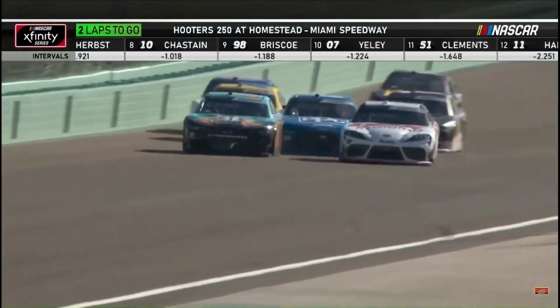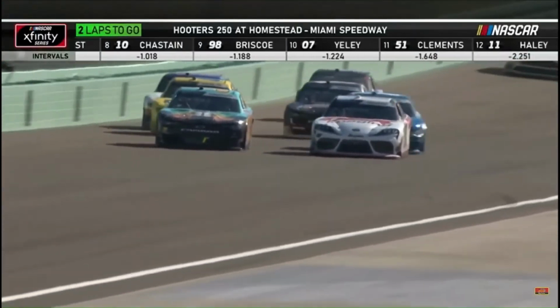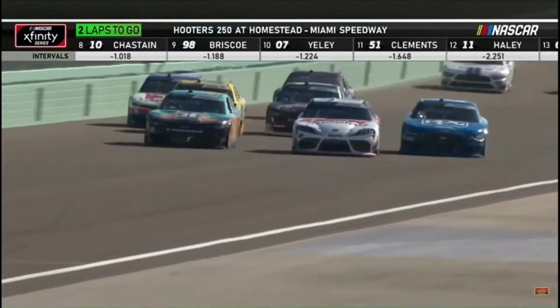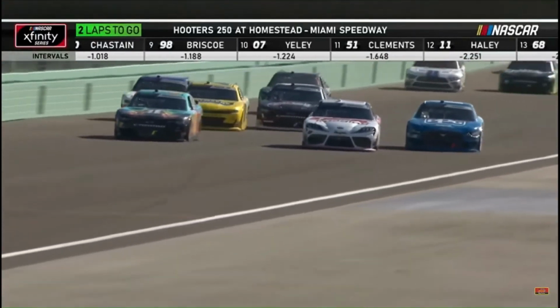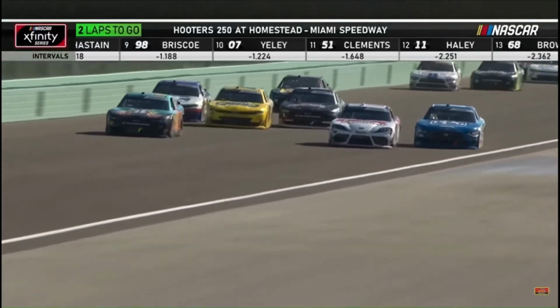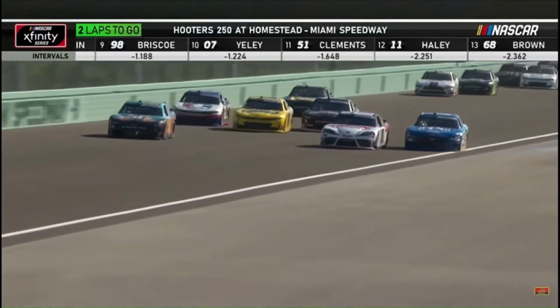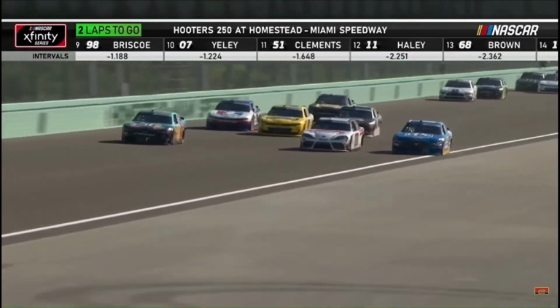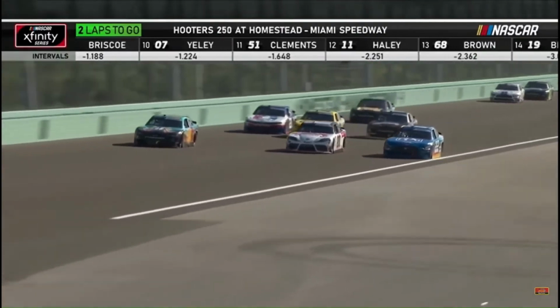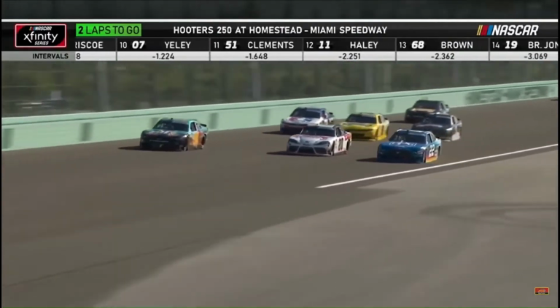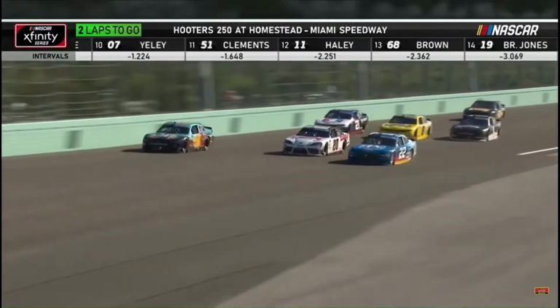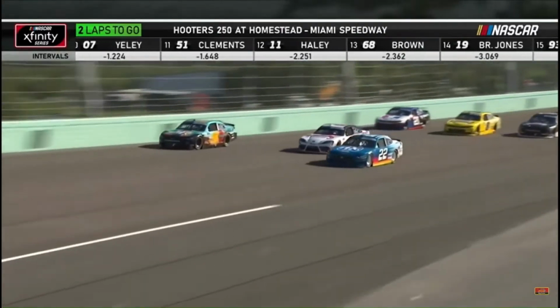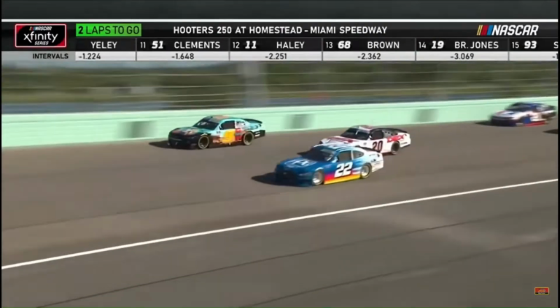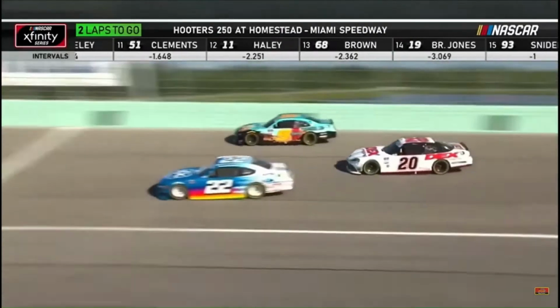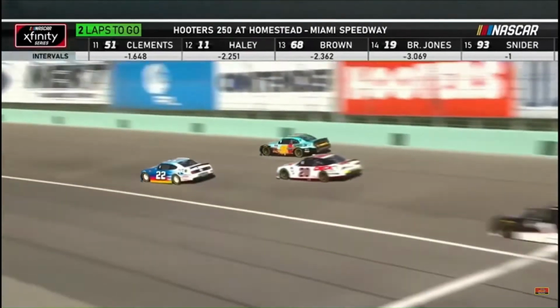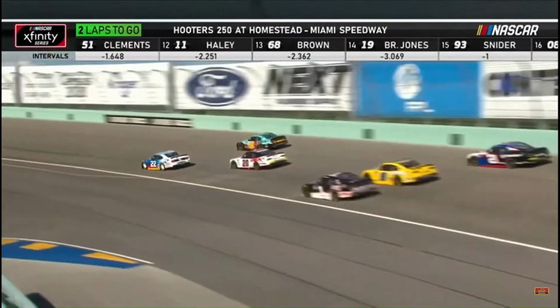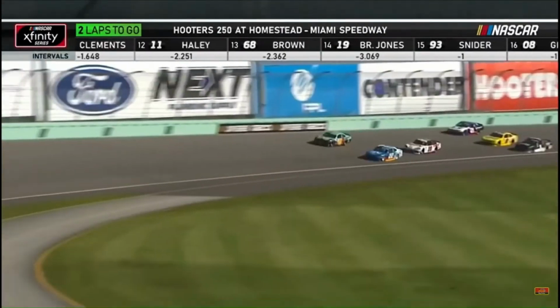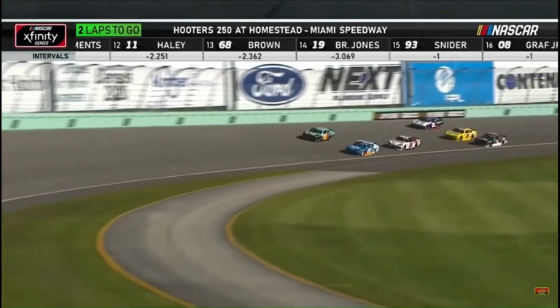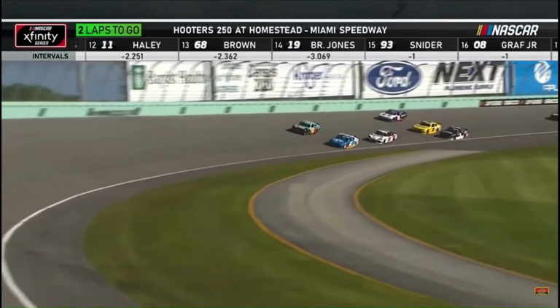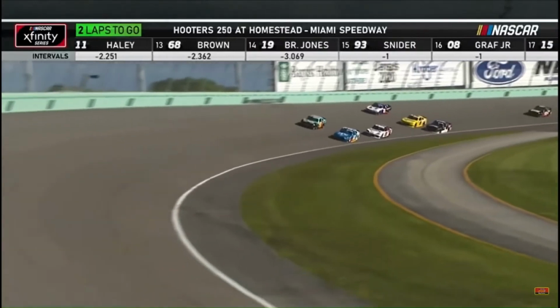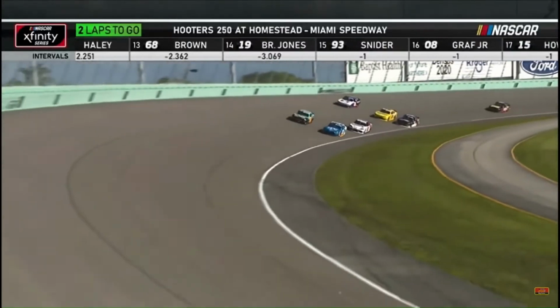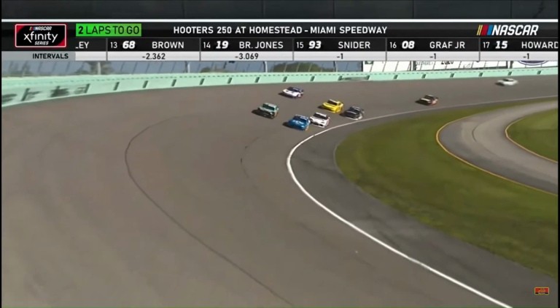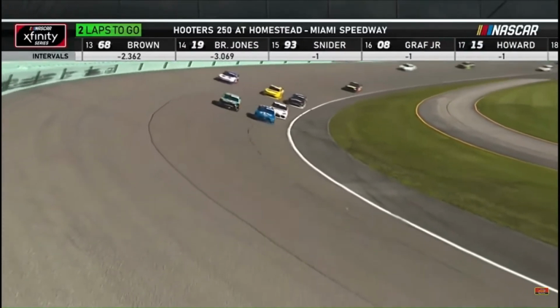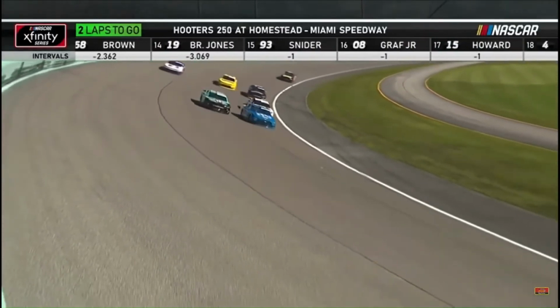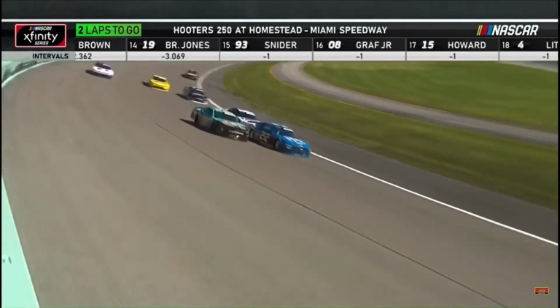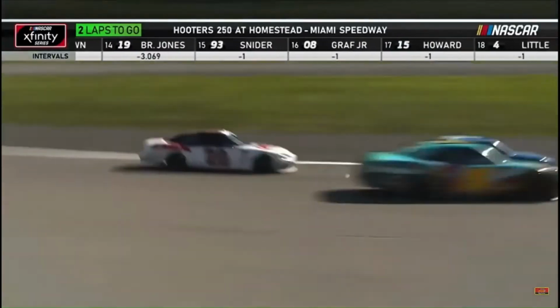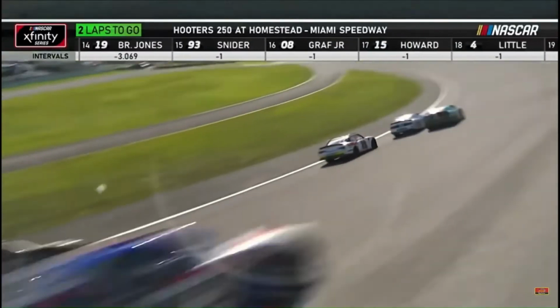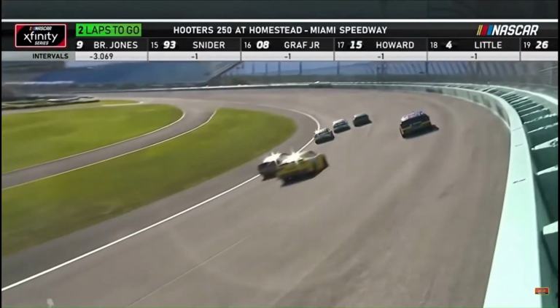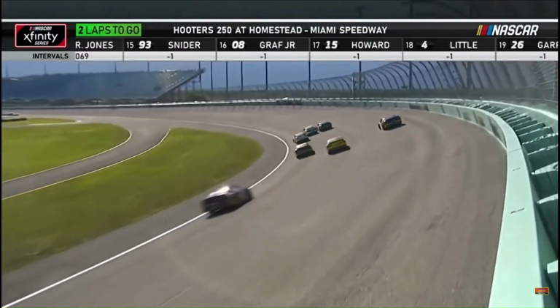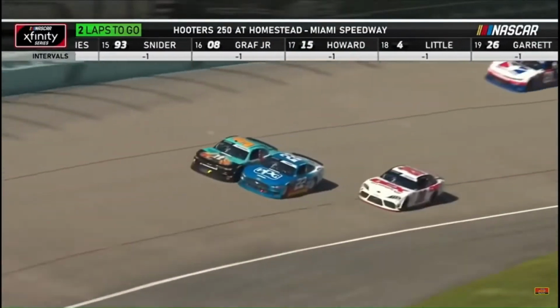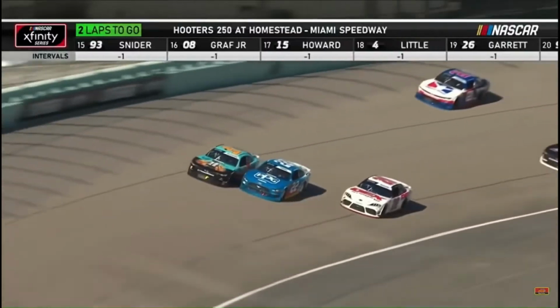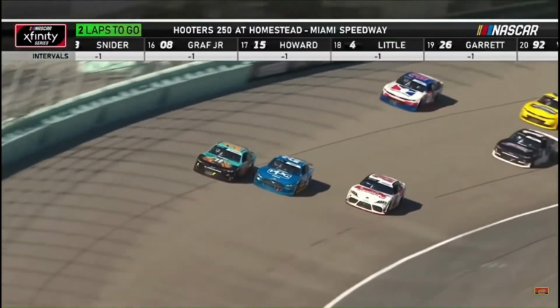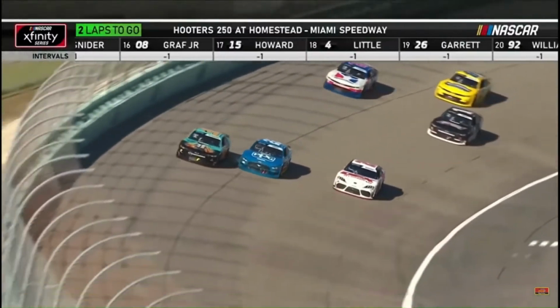Sendrick right there as well. He's going three wide right here. Sendrick below the white line. Three wide into turn three. We know how to drive it off in there. This is both drivers wide open right there. You know you're not going to just out-drive him into the corner. Look at that.